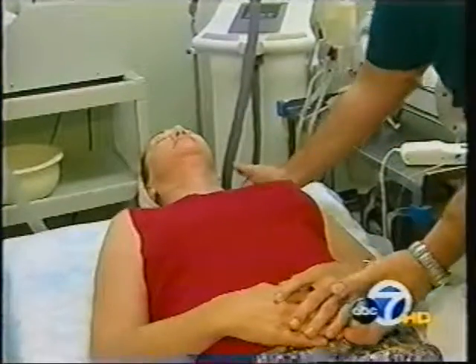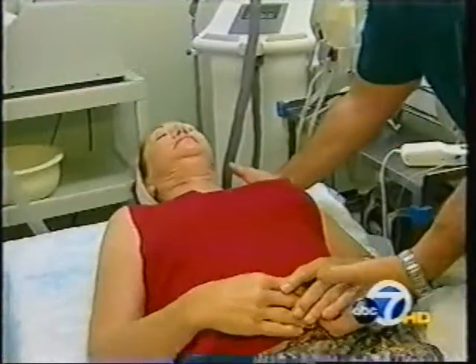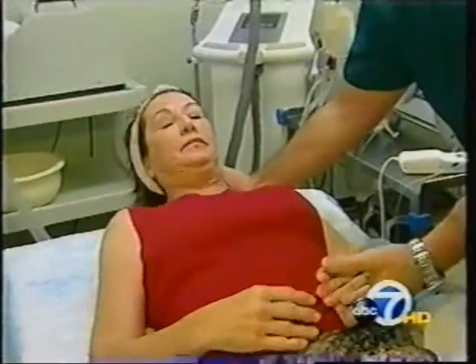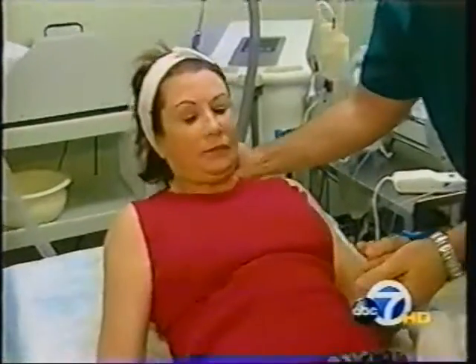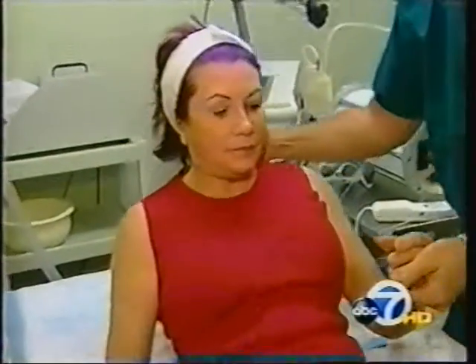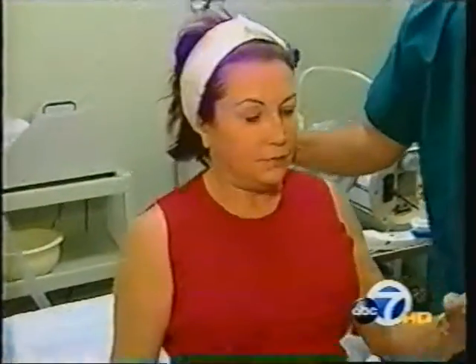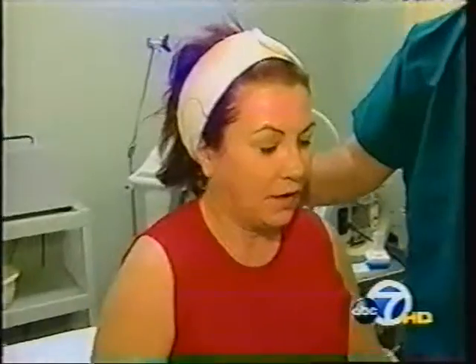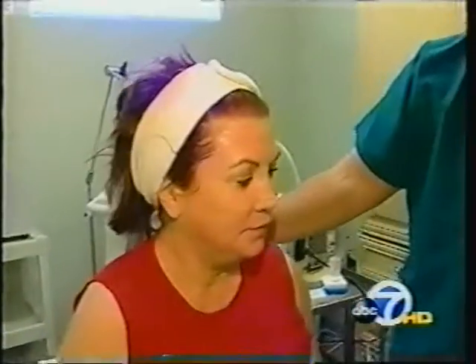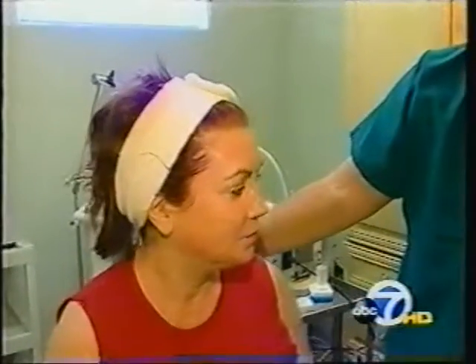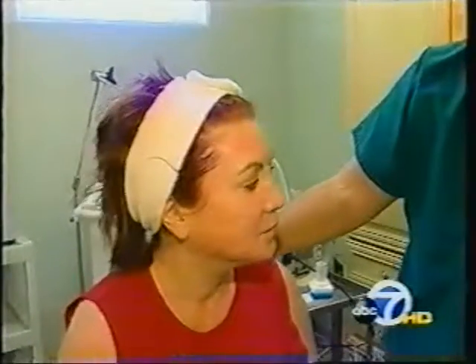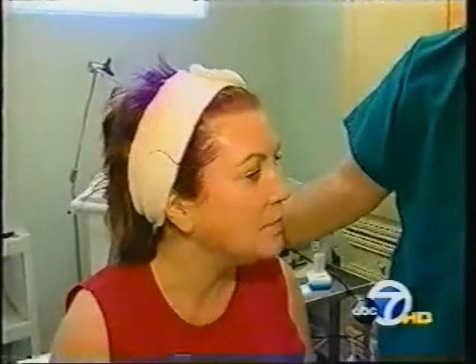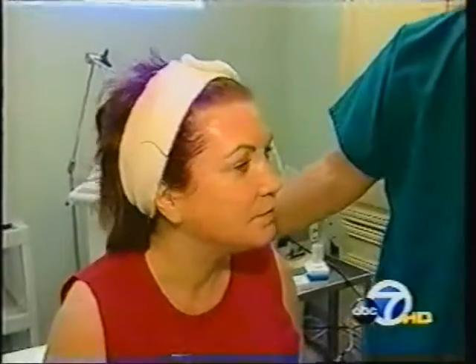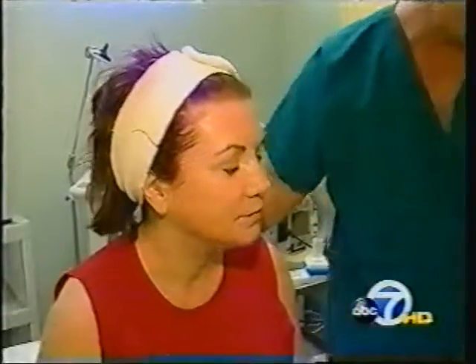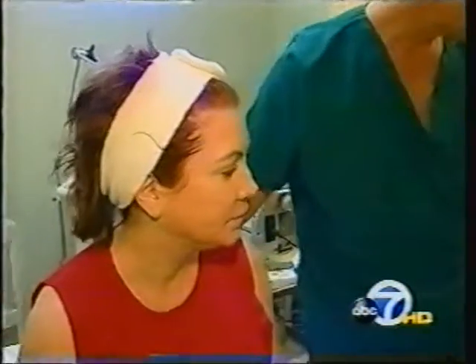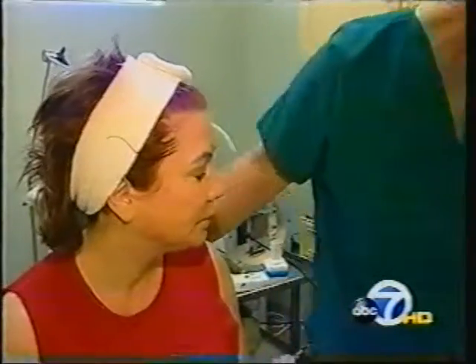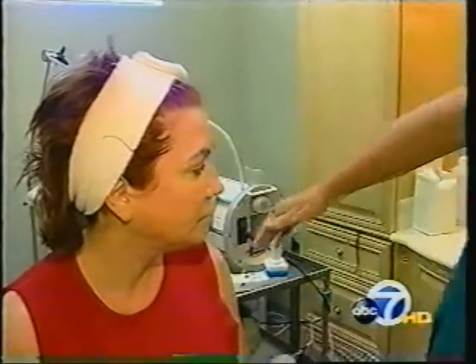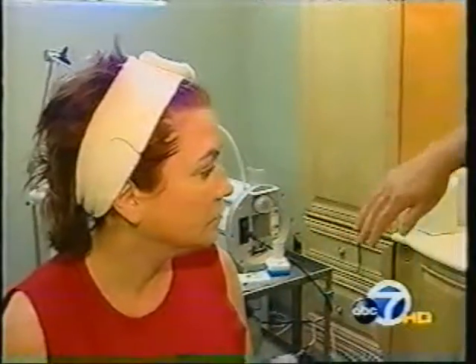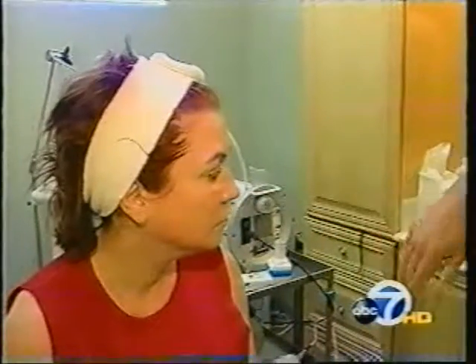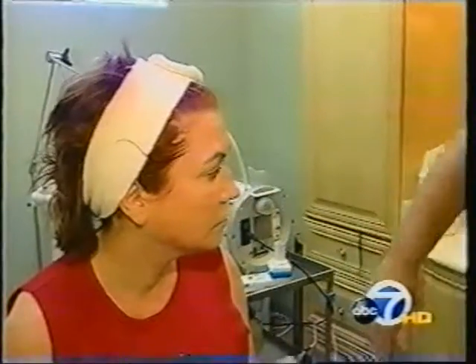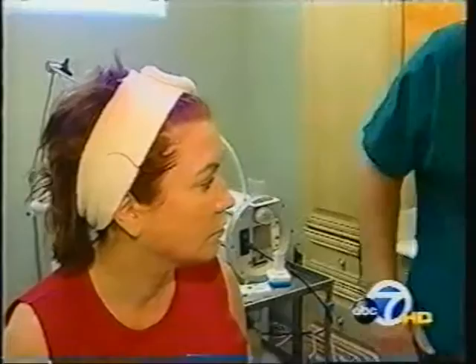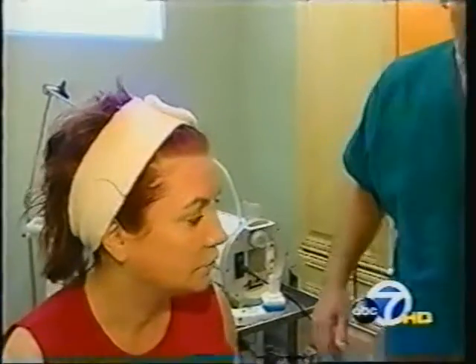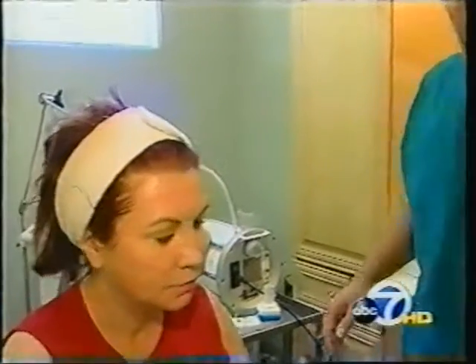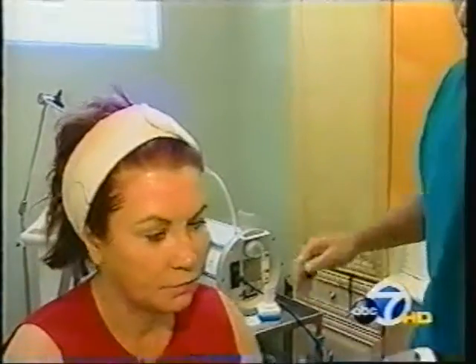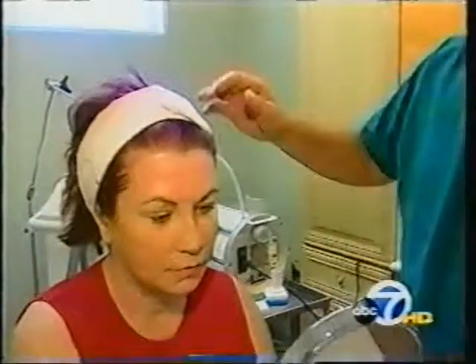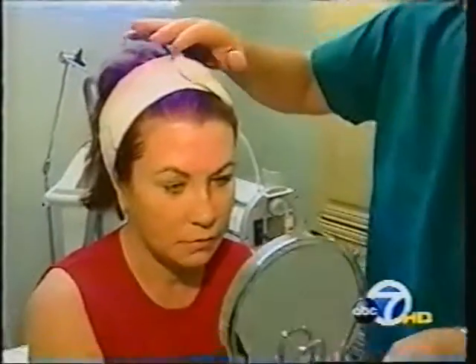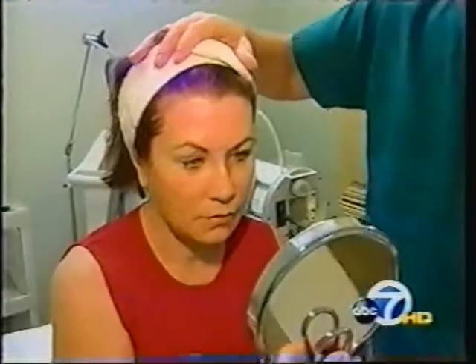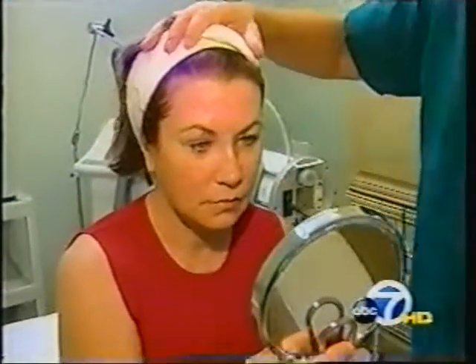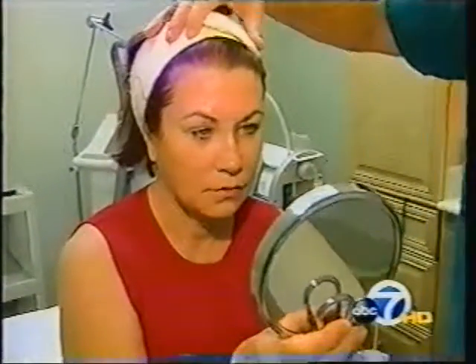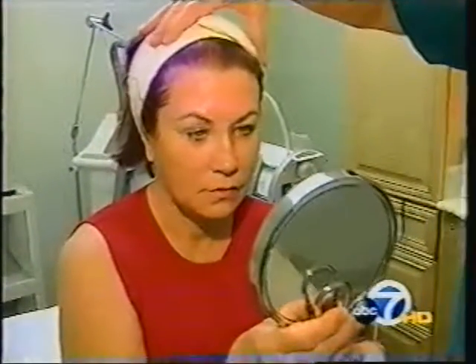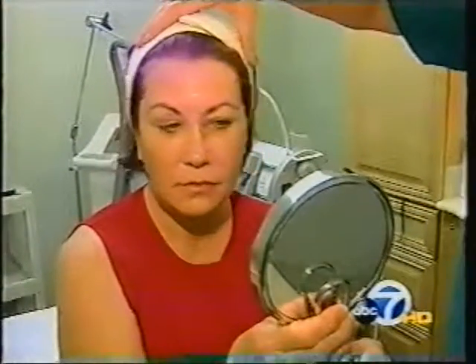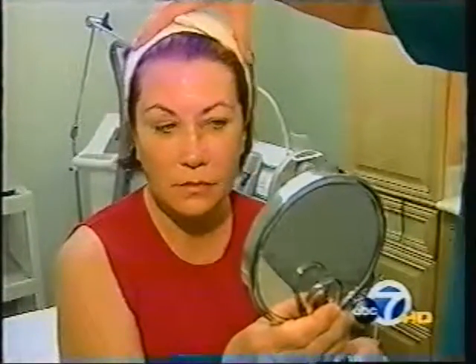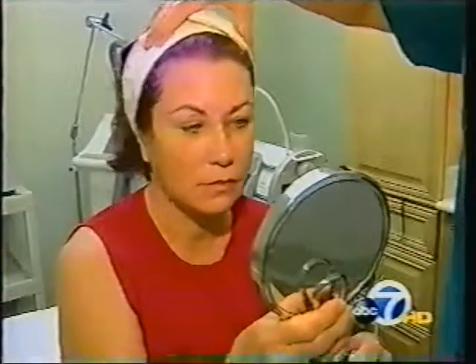When Lynn's treatment is finished, her skin appears a bit red and raw. But within a couple of days, Dr. McGrath says she should heal with younger-looking skin, giving her wrinkle relief without the pain of injections.